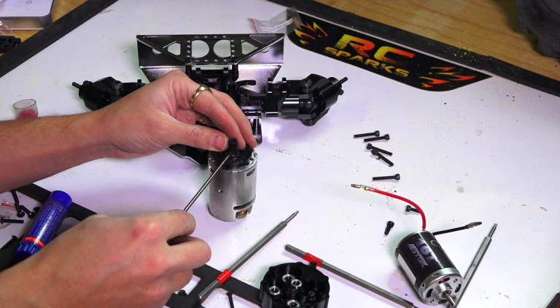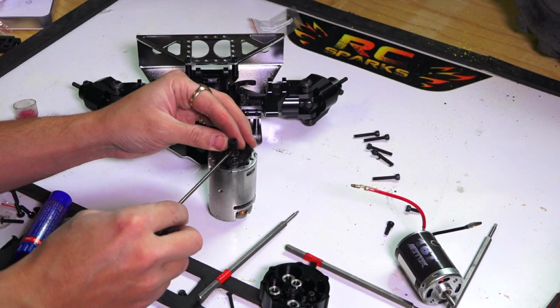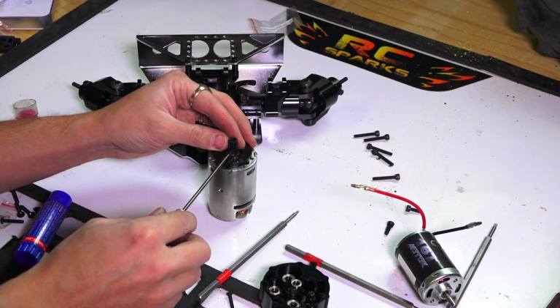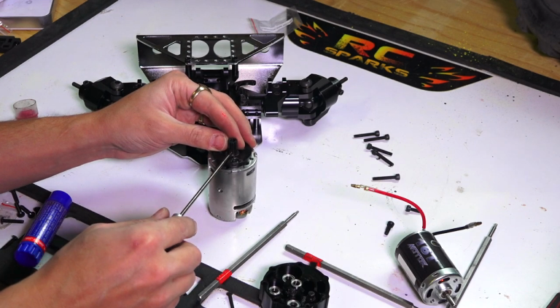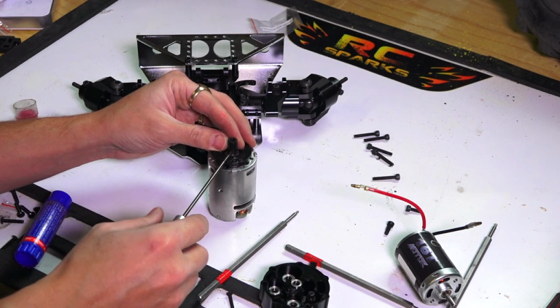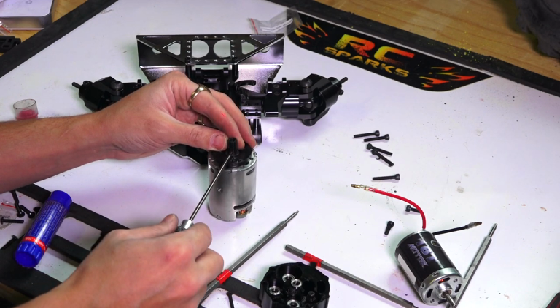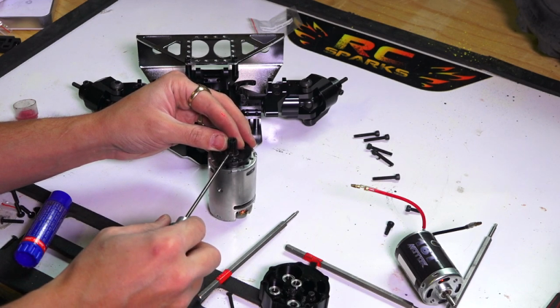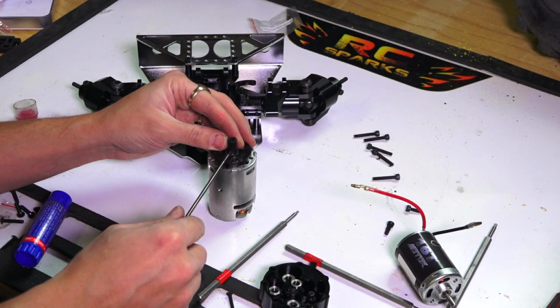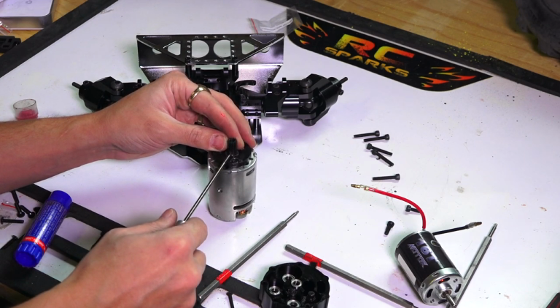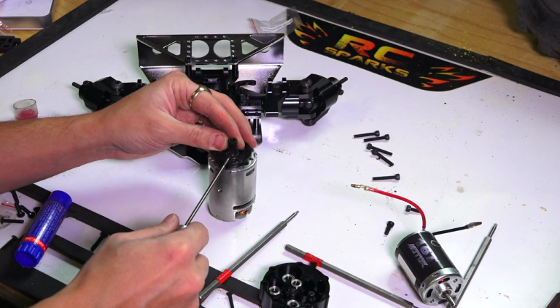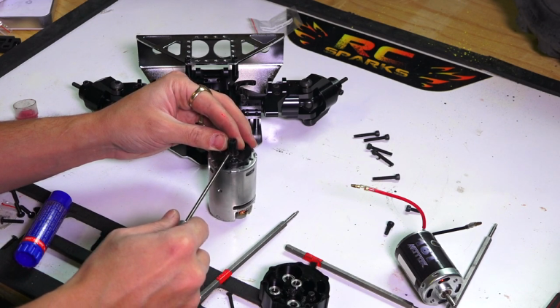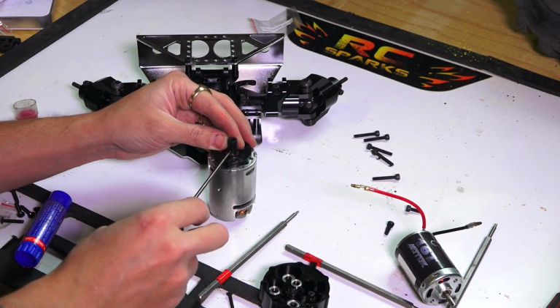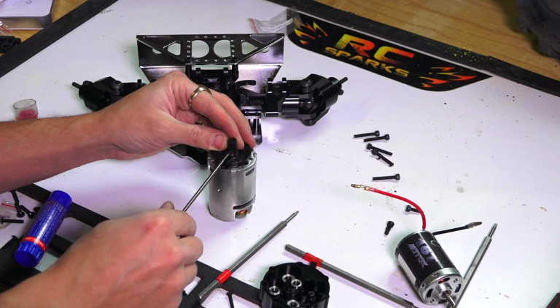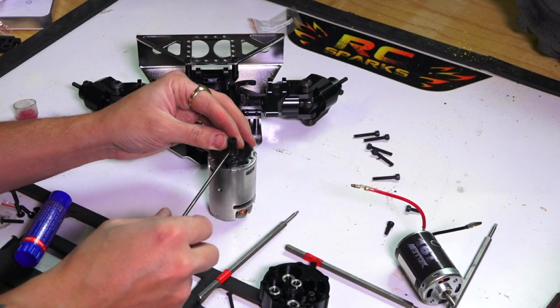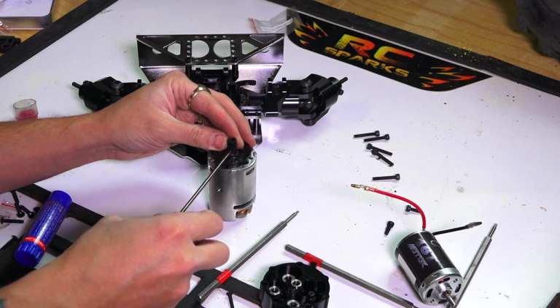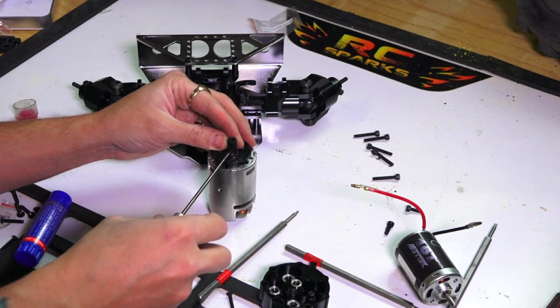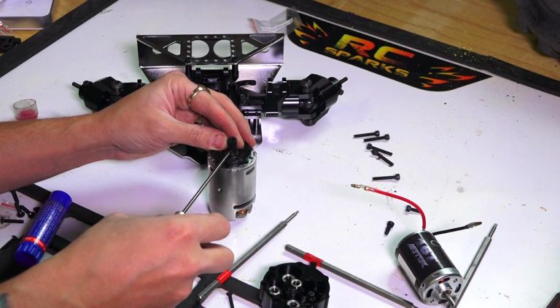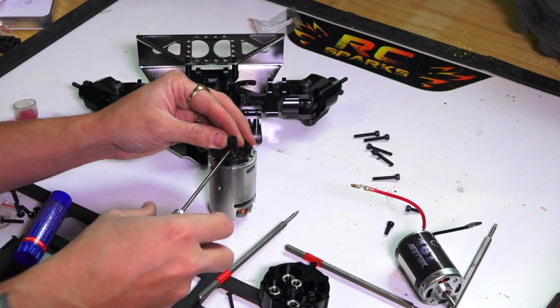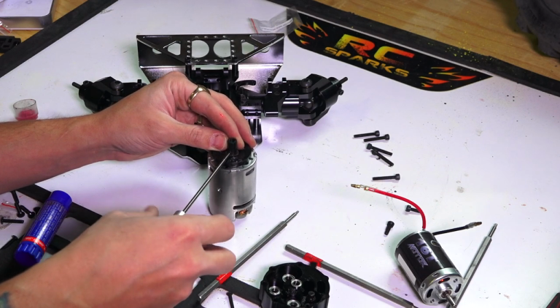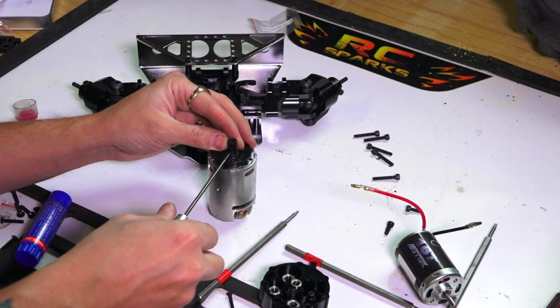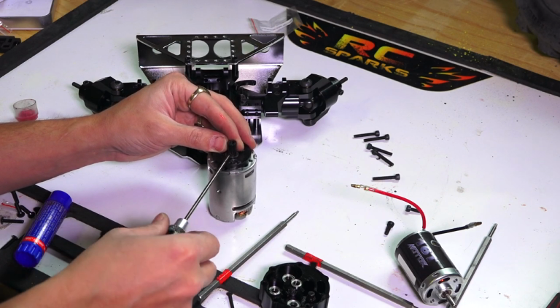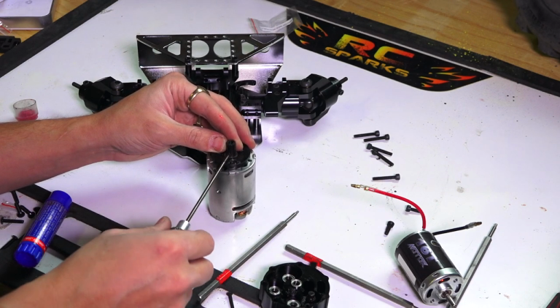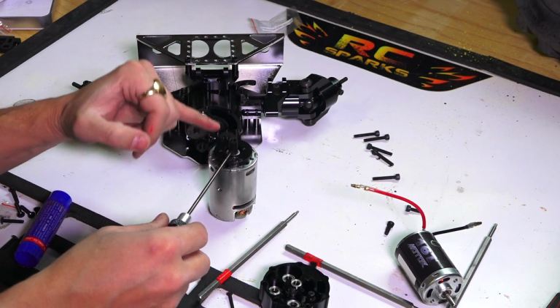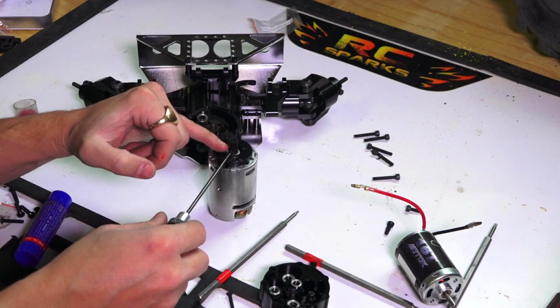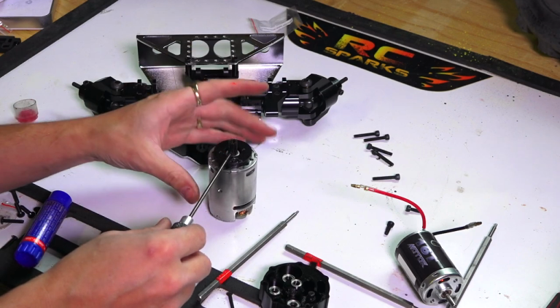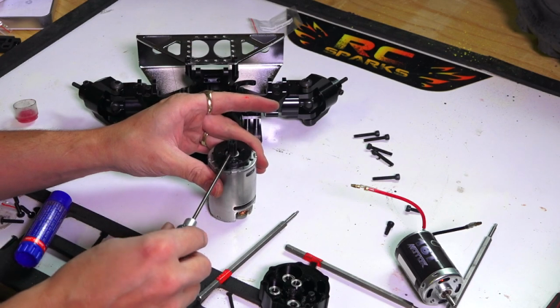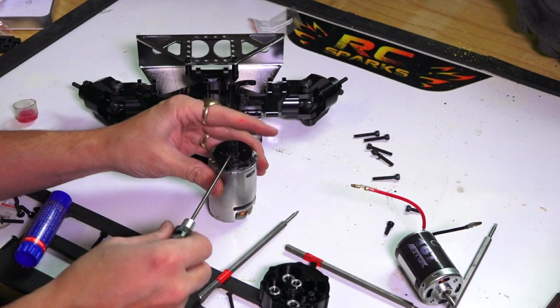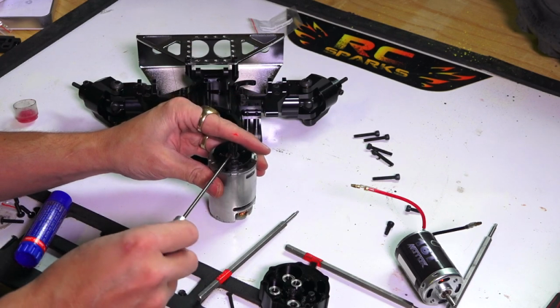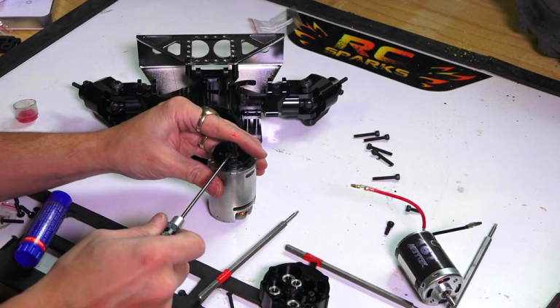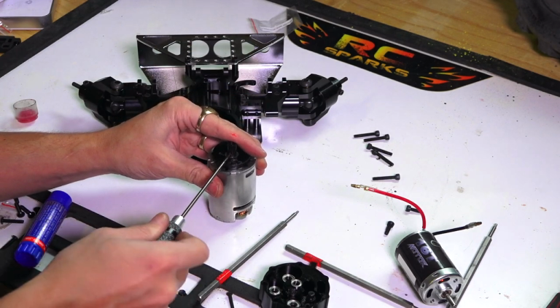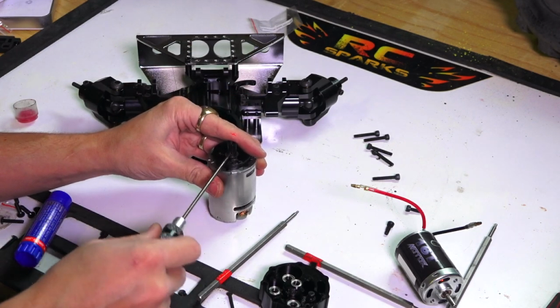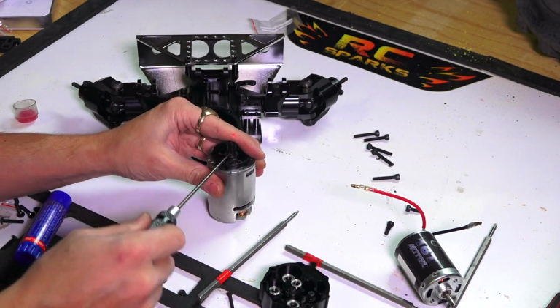If I ever want to get the red Loctite off of this motor shaft, I would just take my soldering iron — depending on where you are in the world and how you pronounce it — and heat up this spot right here, and it would melt the Loctite.